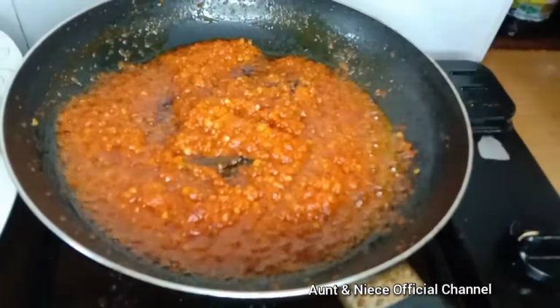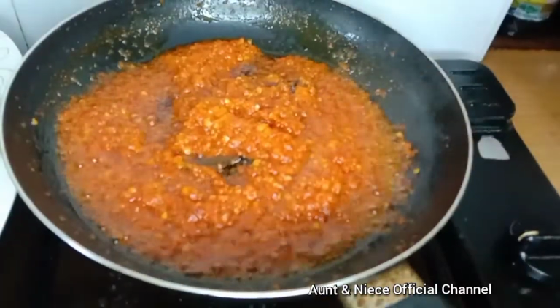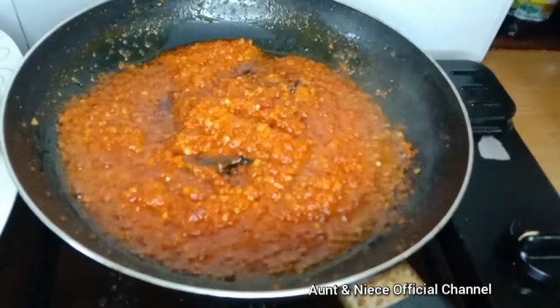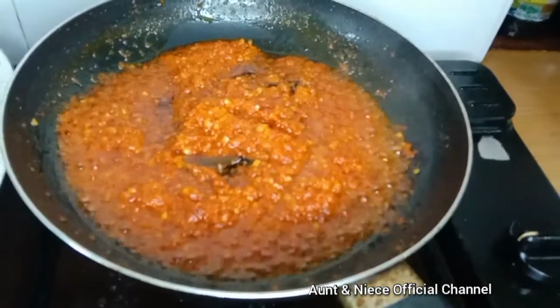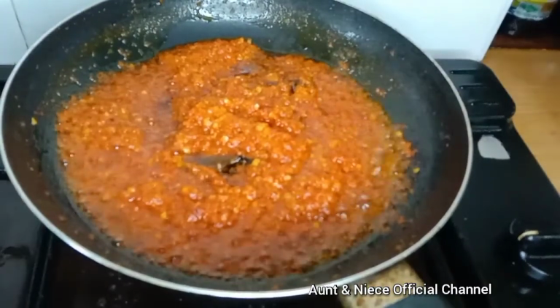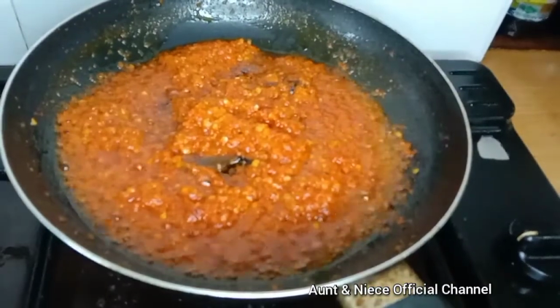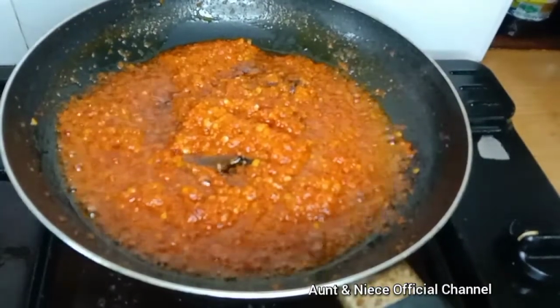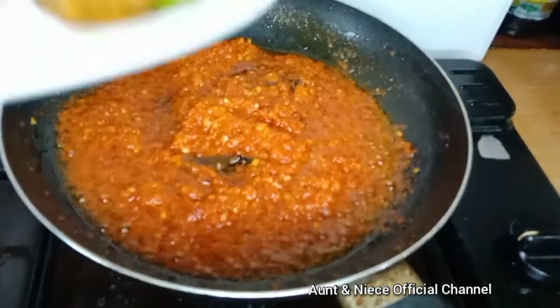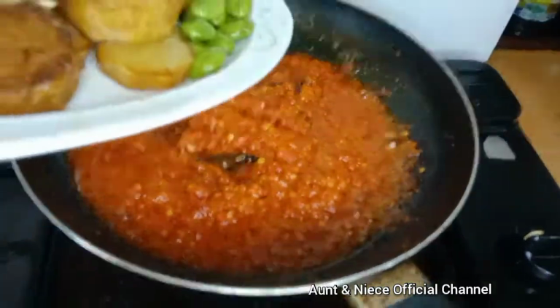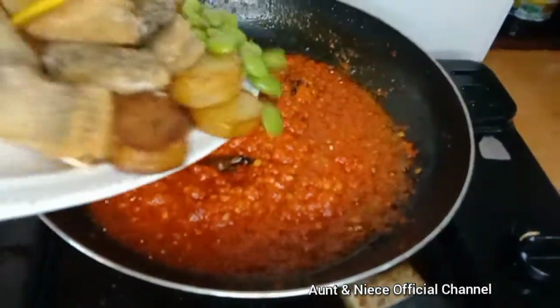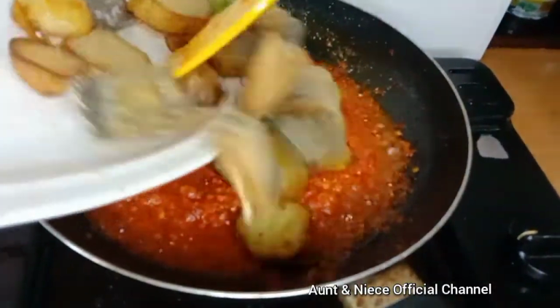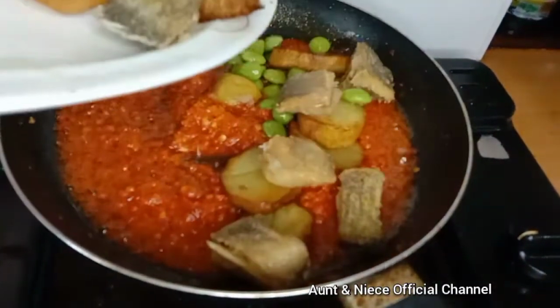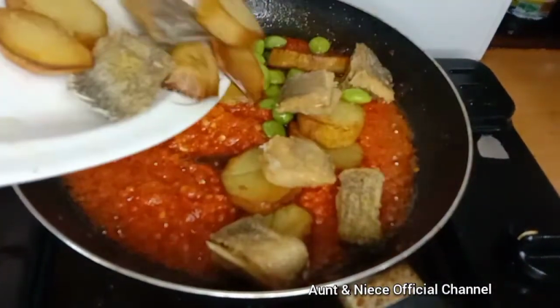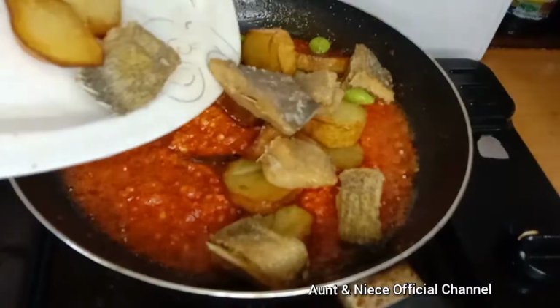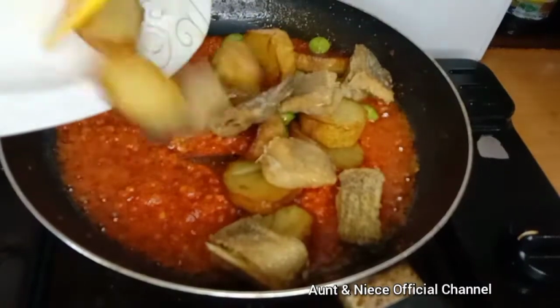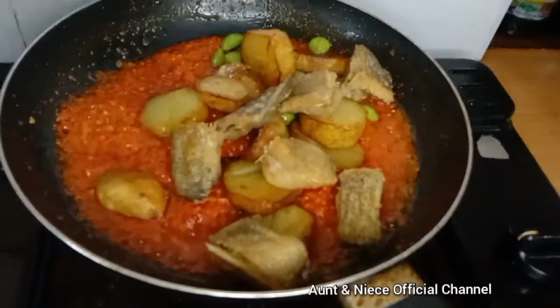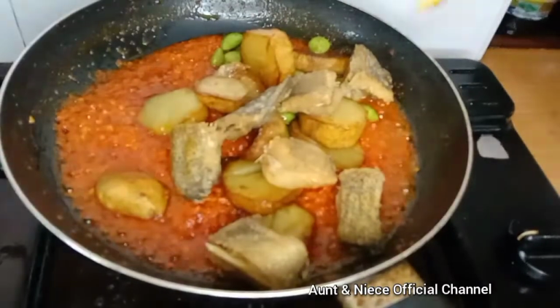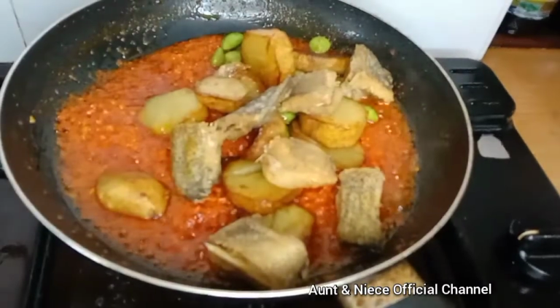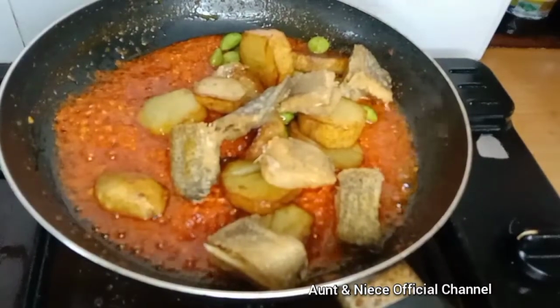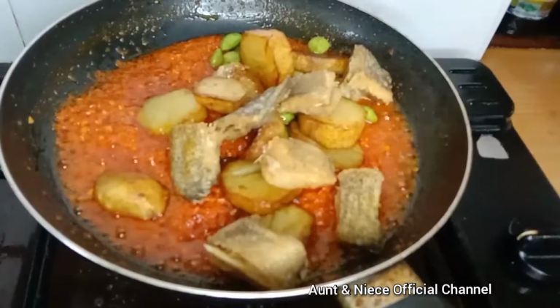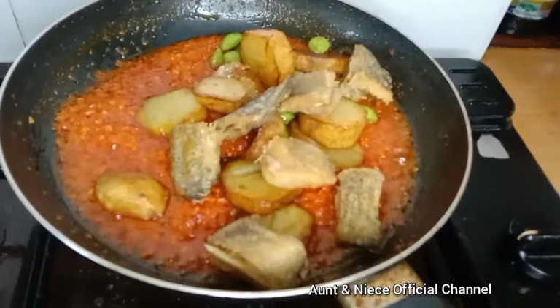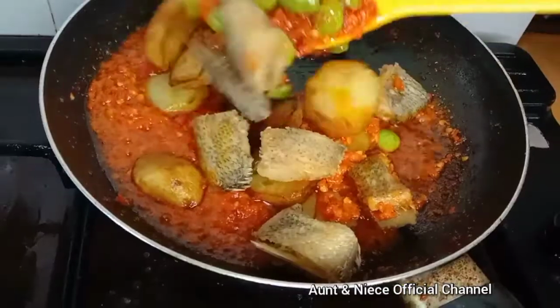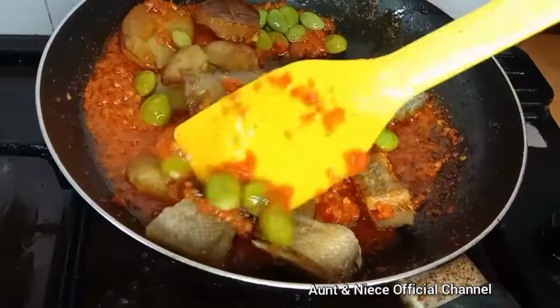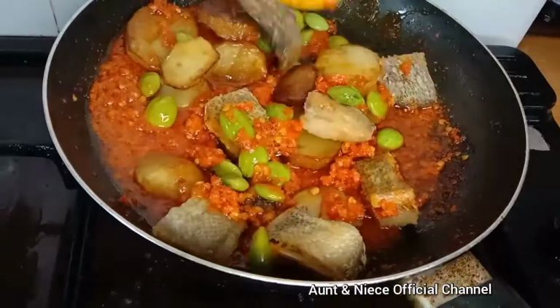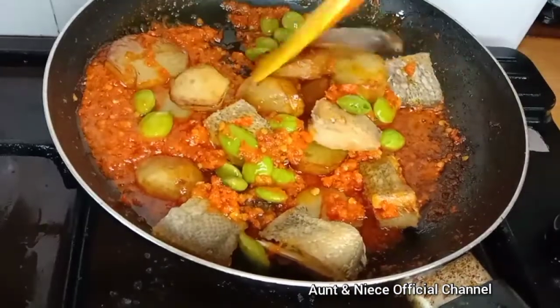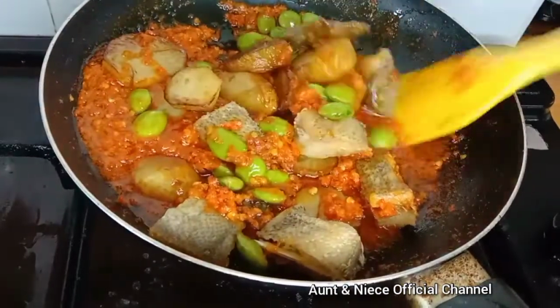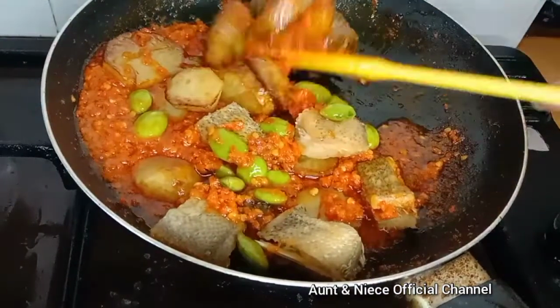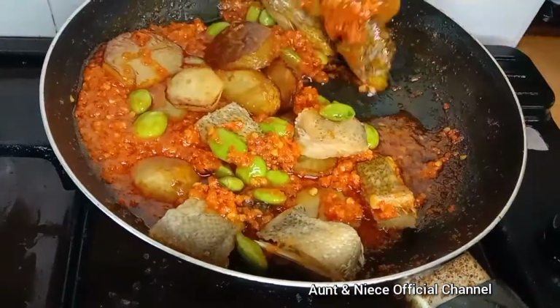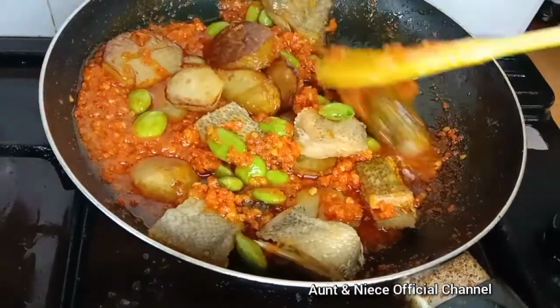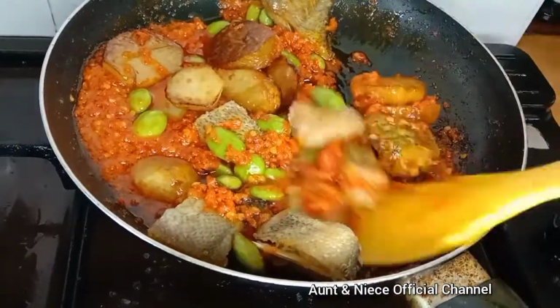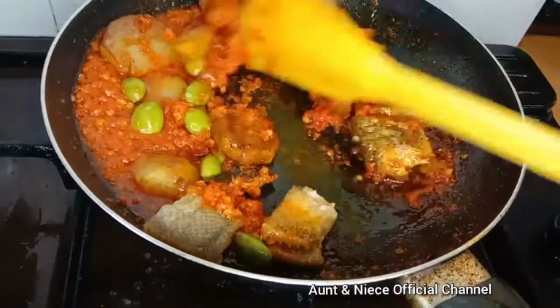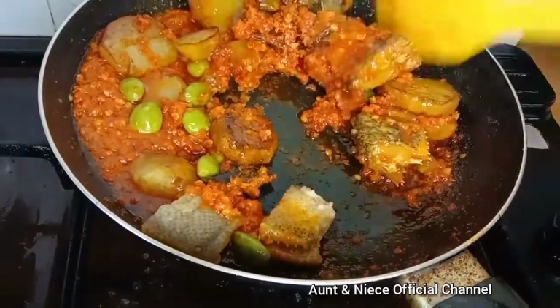It's about time to add salted fish, petai, and potato. Mix them well. That's it. Enjoy your lunch everyone. Salam from Badu.